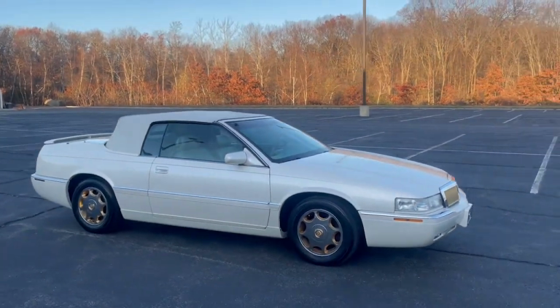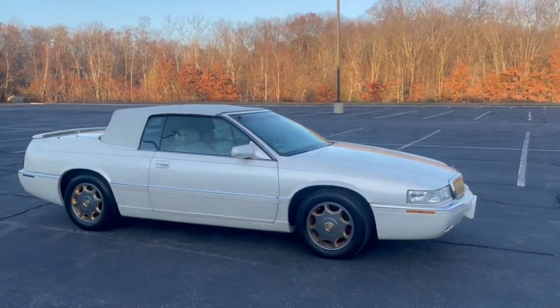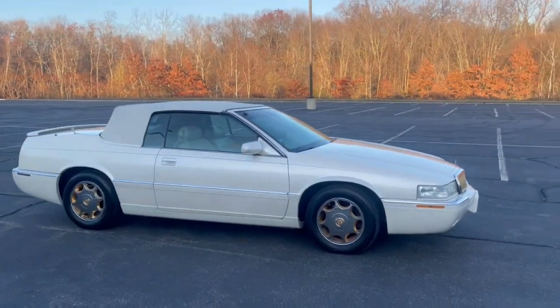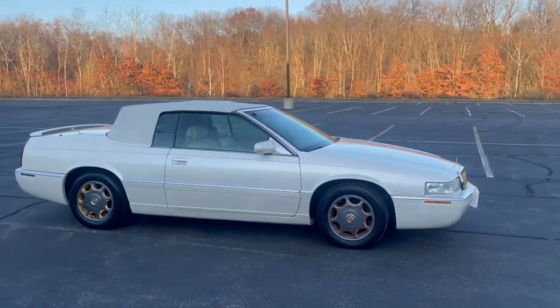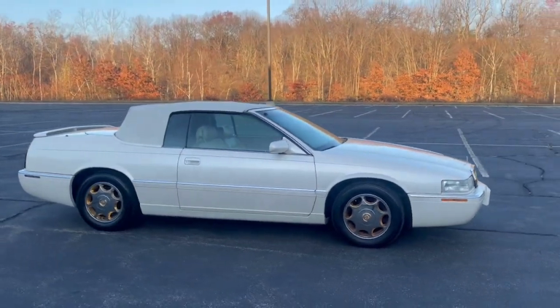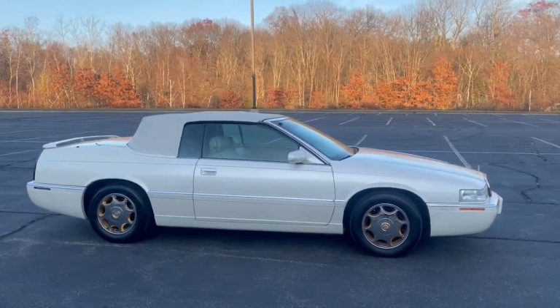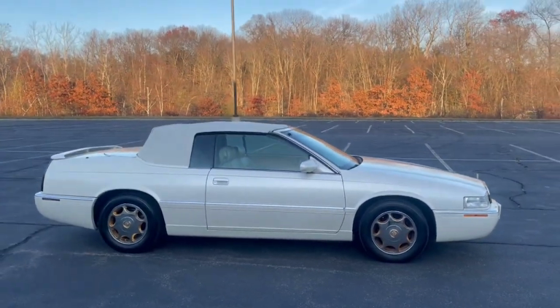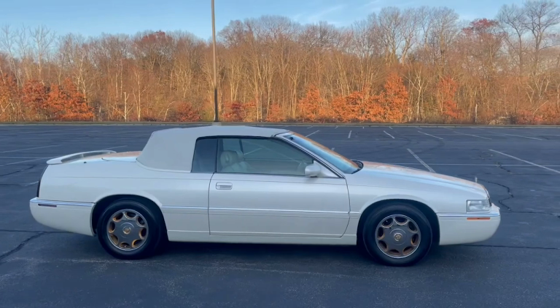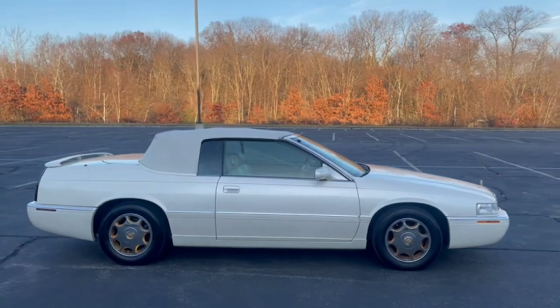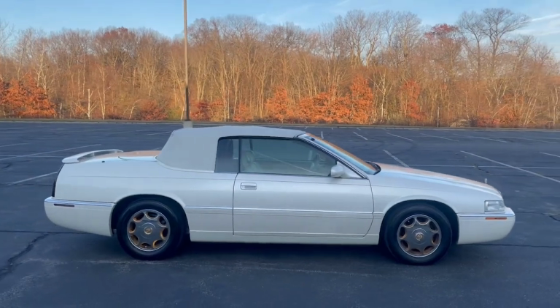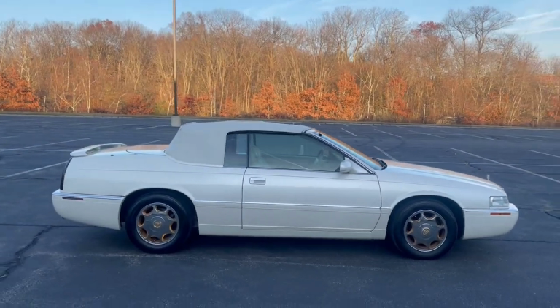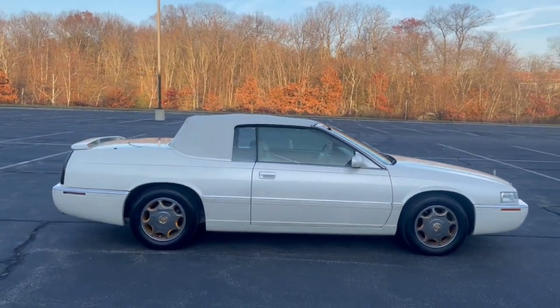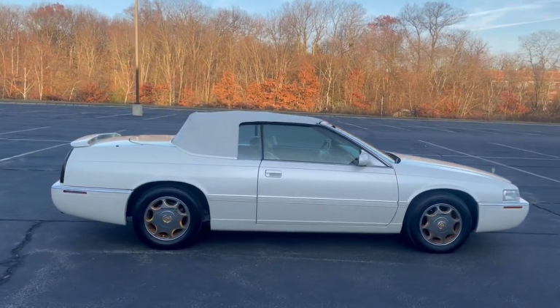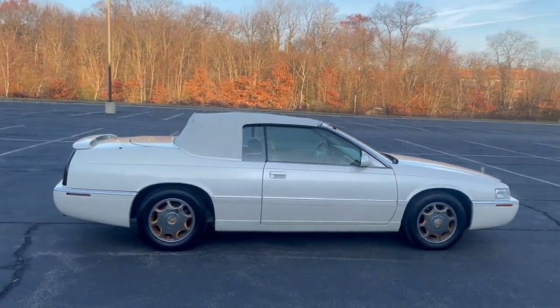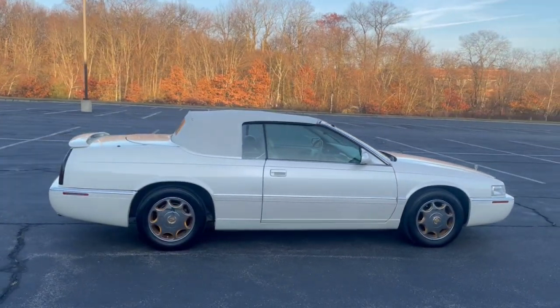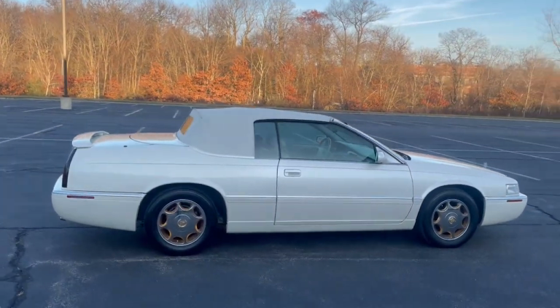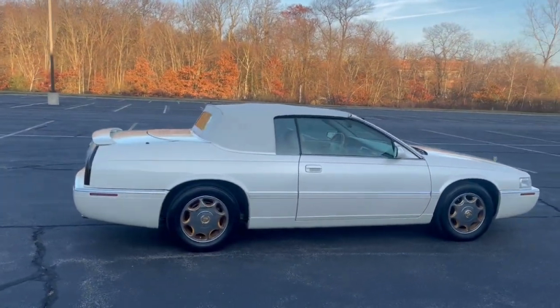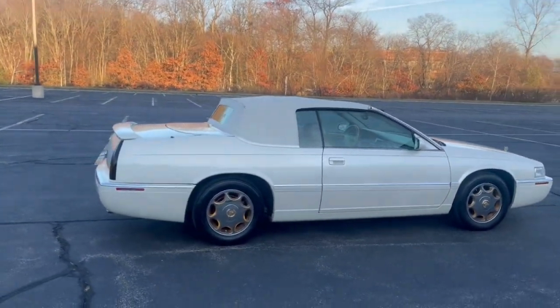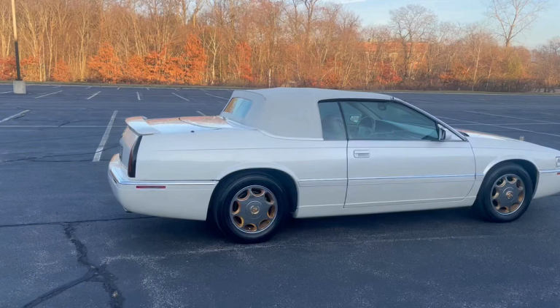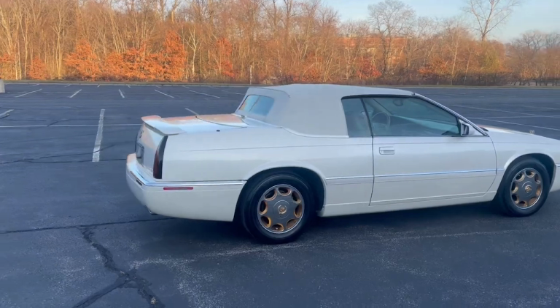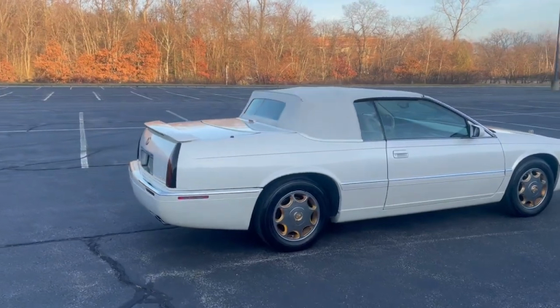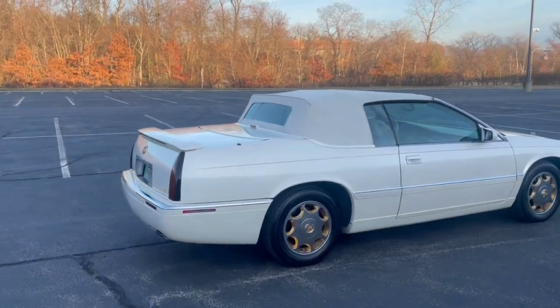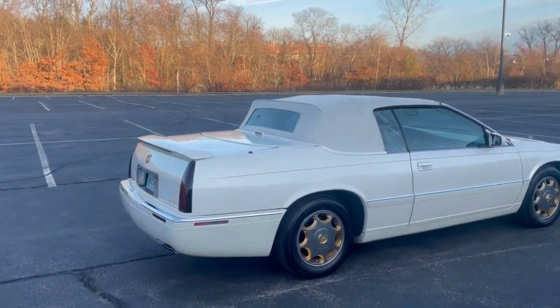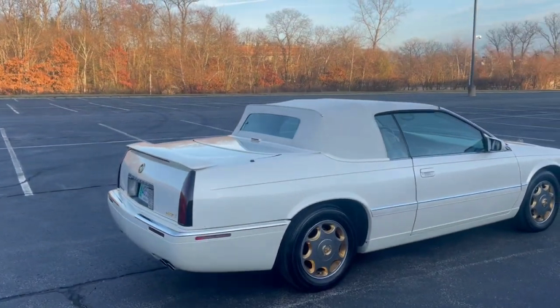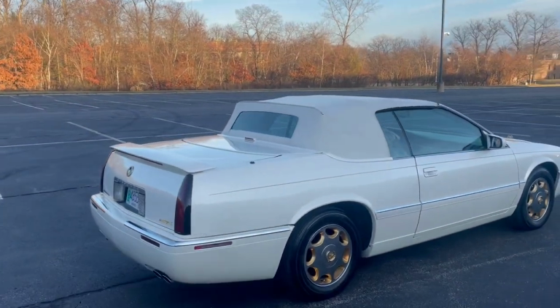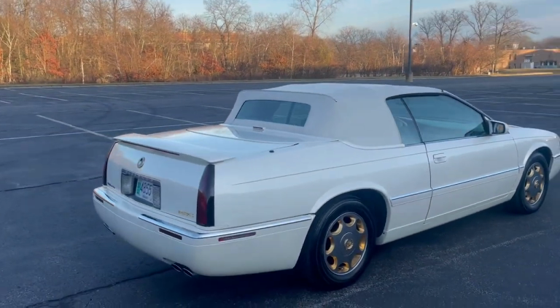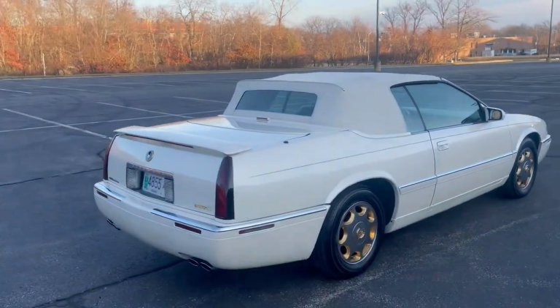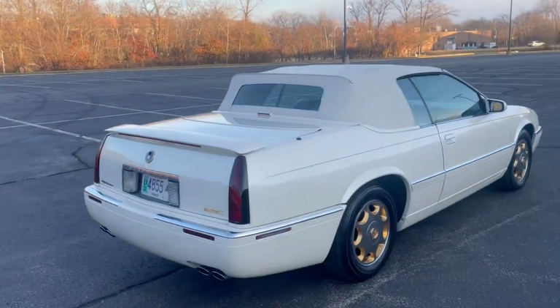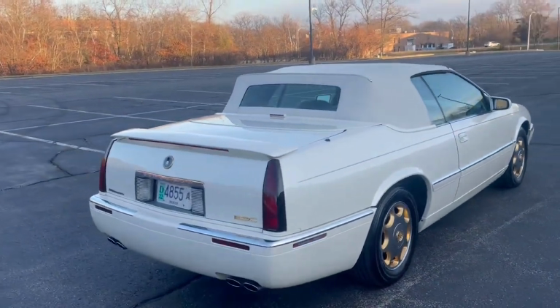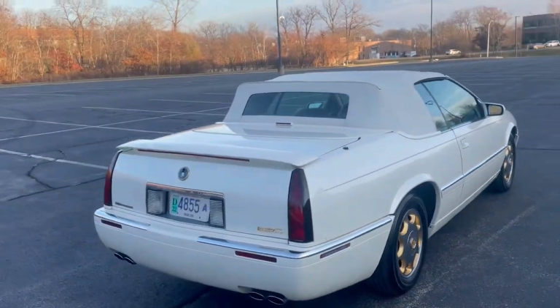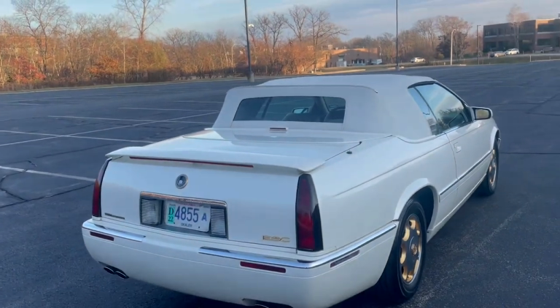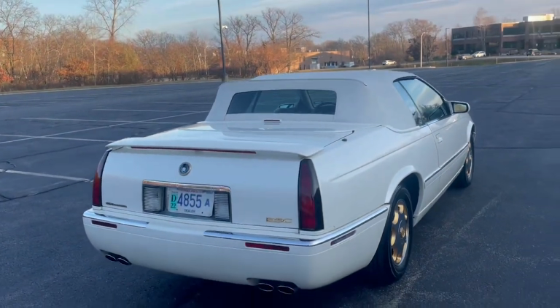If you guys follow me, you know I'm obsessed with these Eldorado hard boot convertibles, and also the 80s Eldorados. Beautiful, beautiful cars — and yes, I'm obsessed with the word 'beautiful' as well.